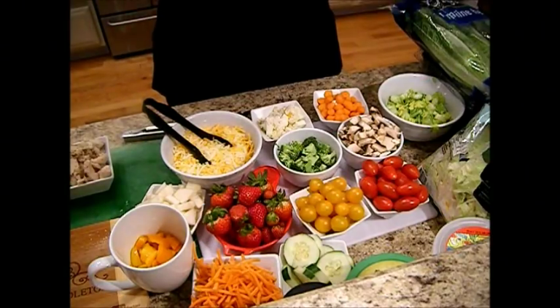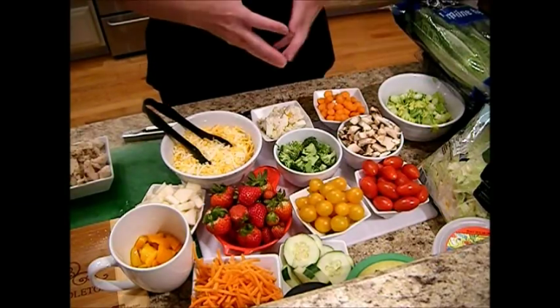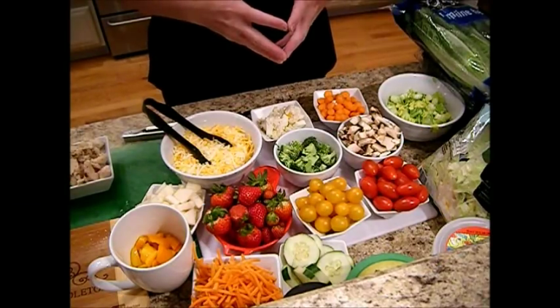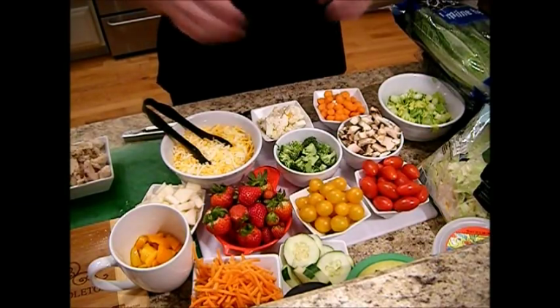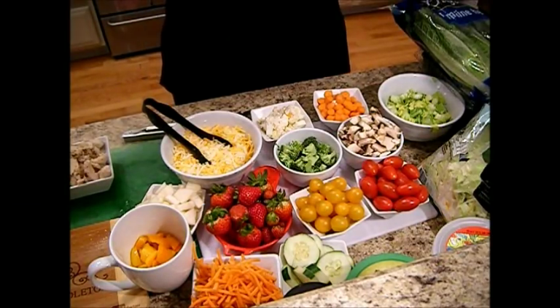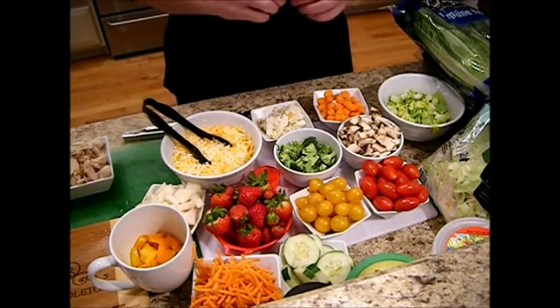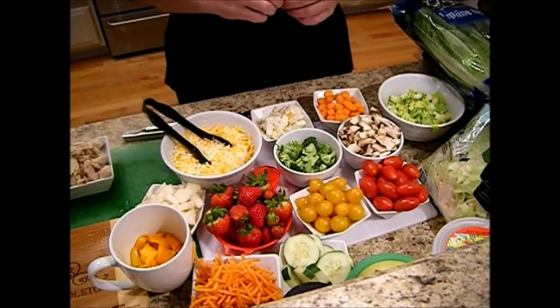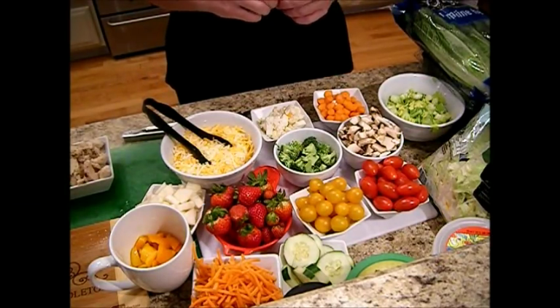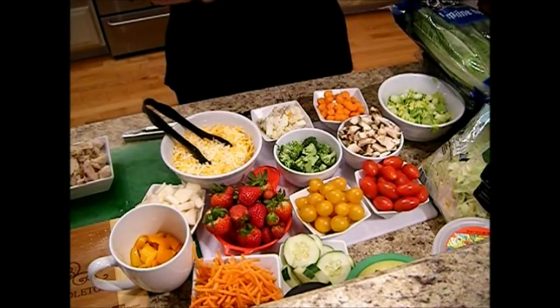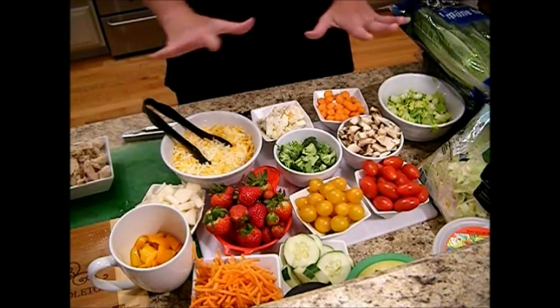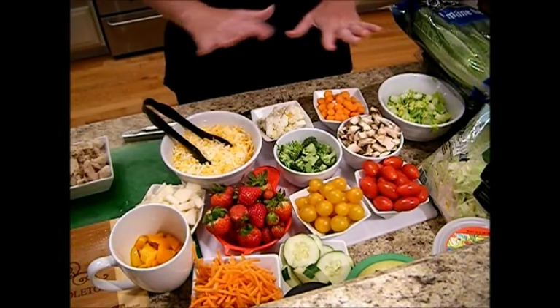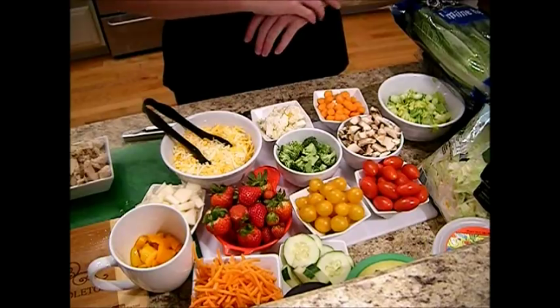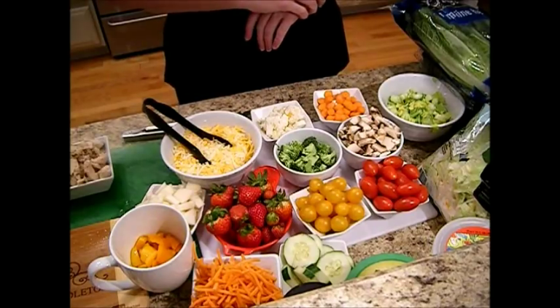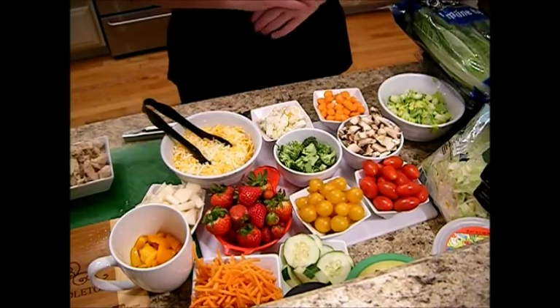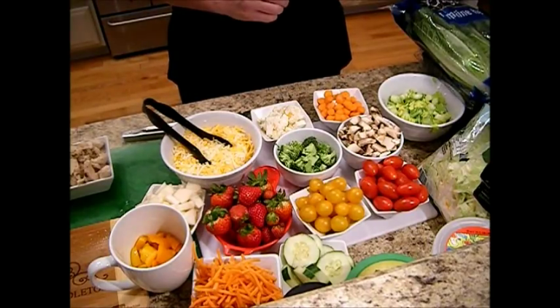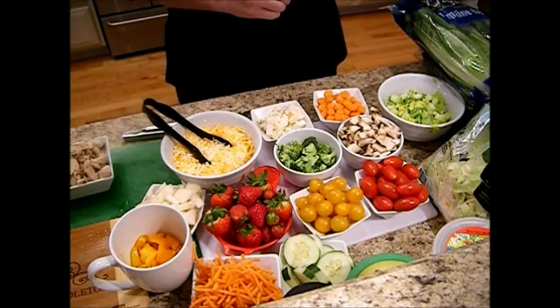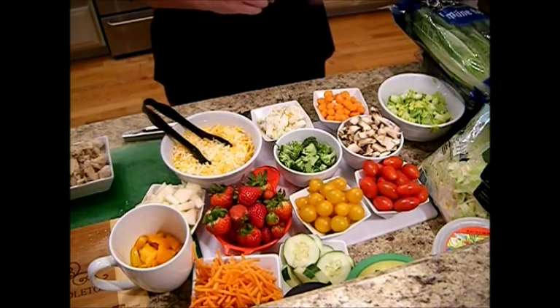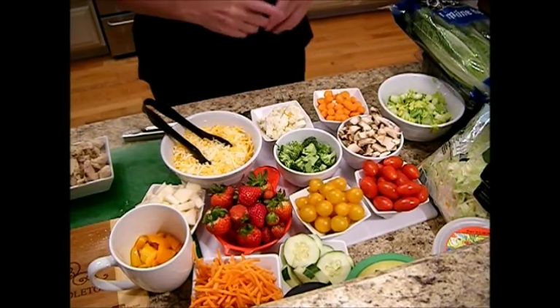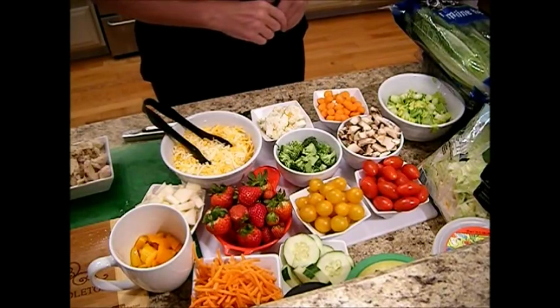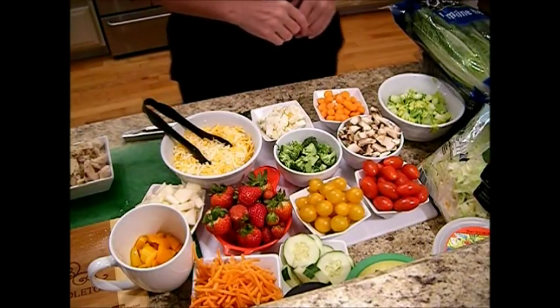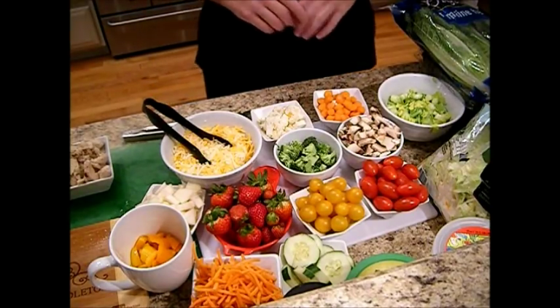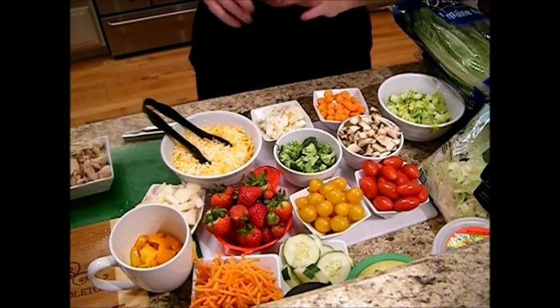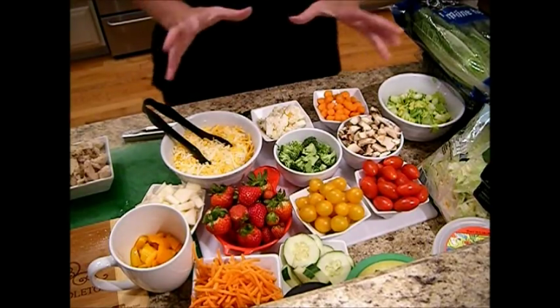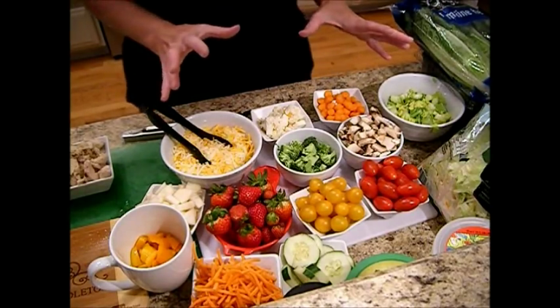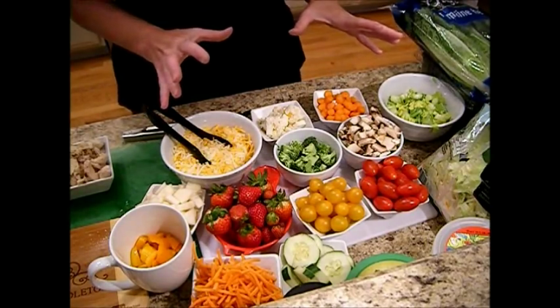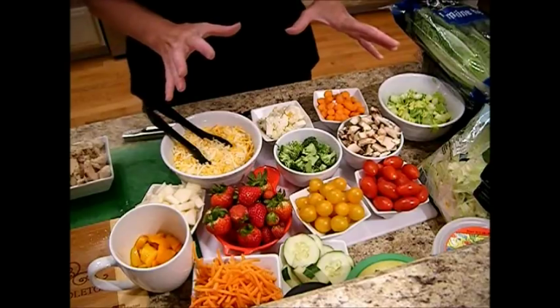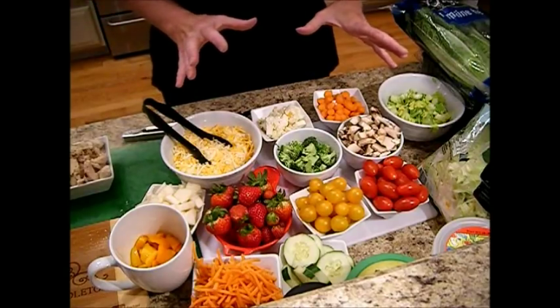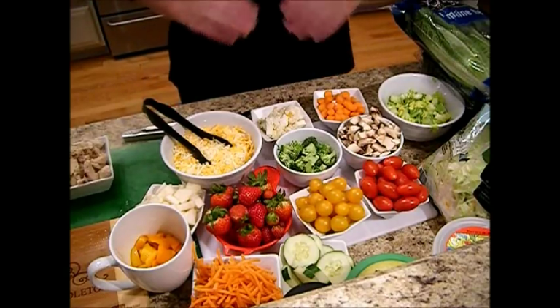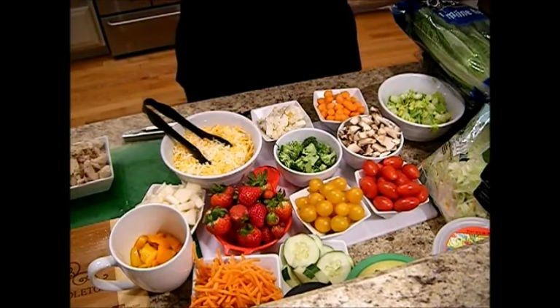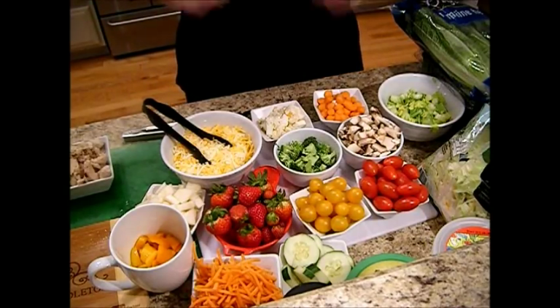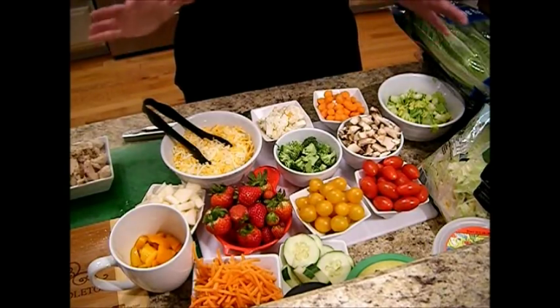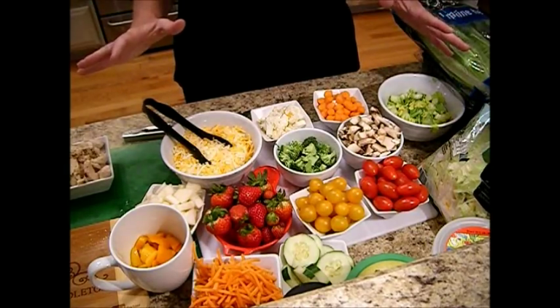Hi! I'm Janie Pendleton. We're back in the kitchen where I promised you I was going to show you how to do my meals in a jar. Now, the first thing you want to start out with is fresh produce.